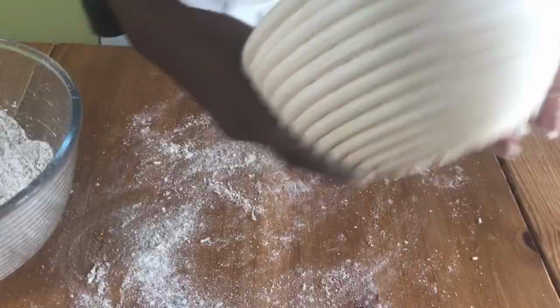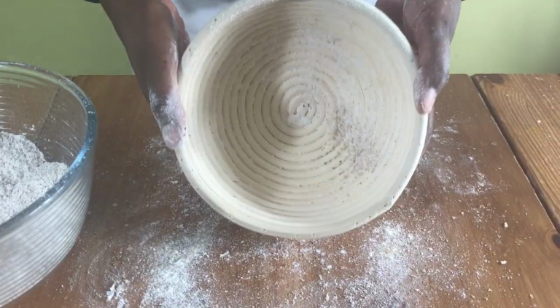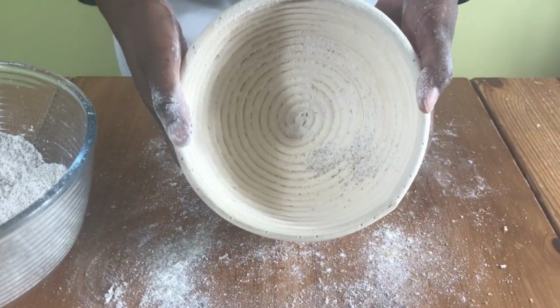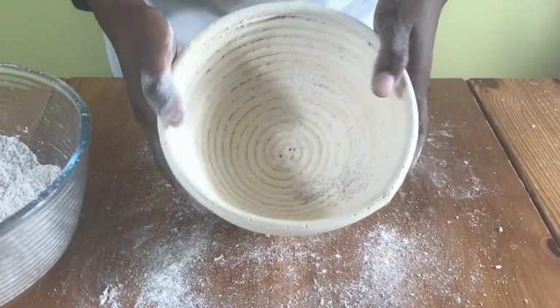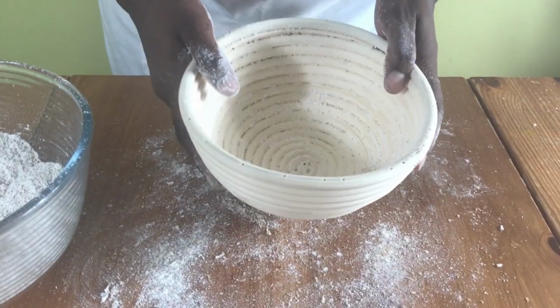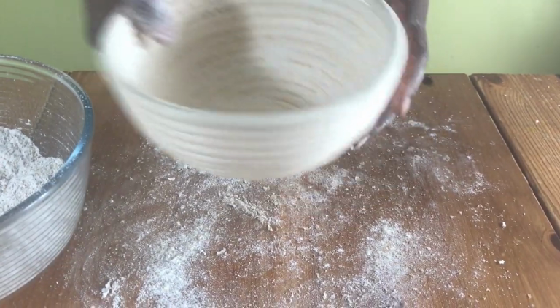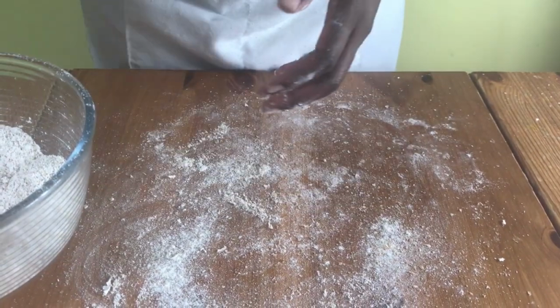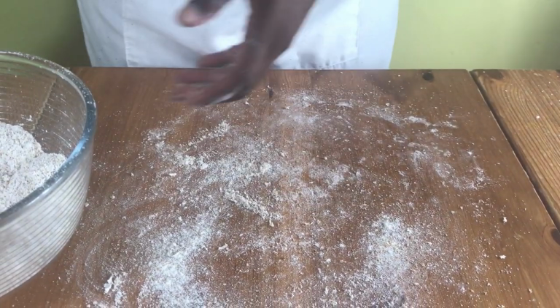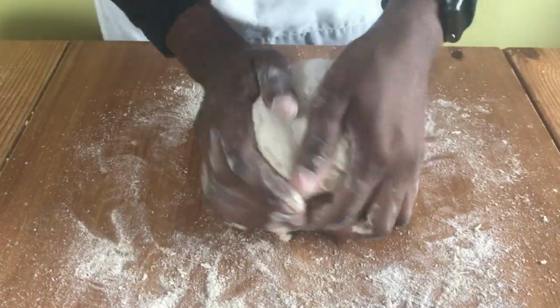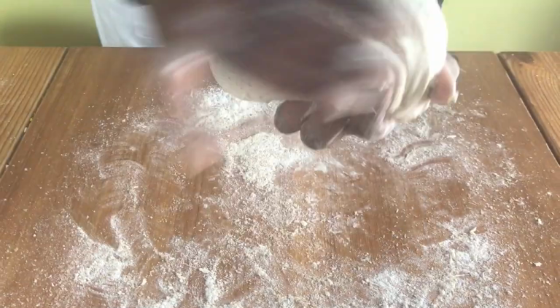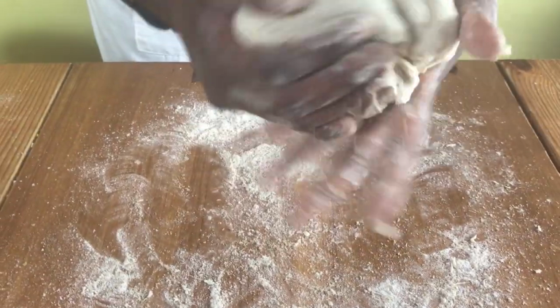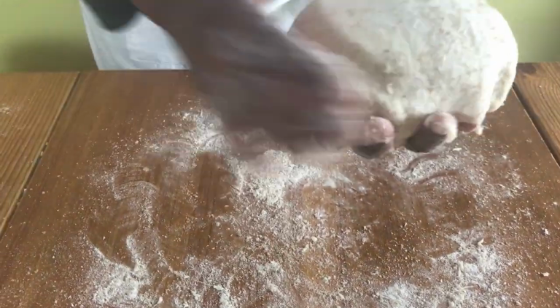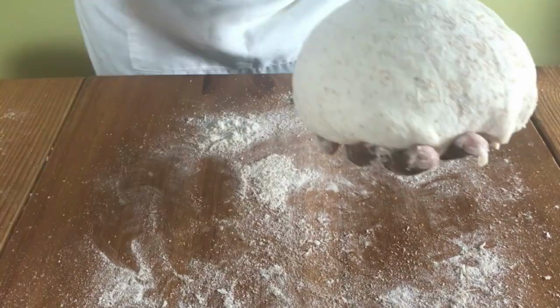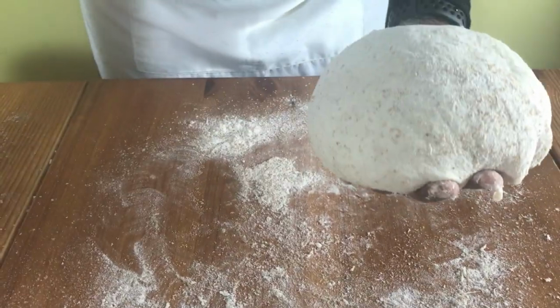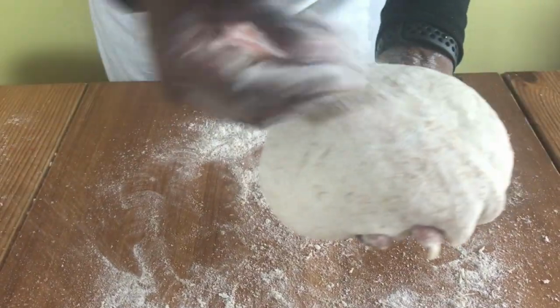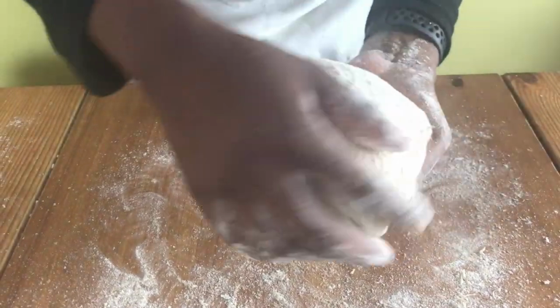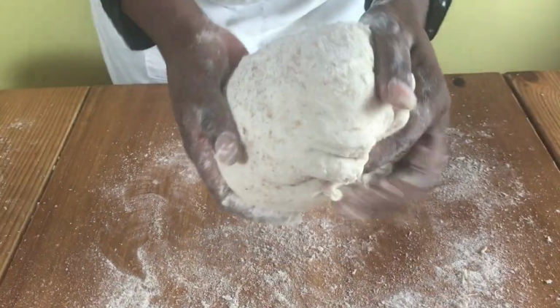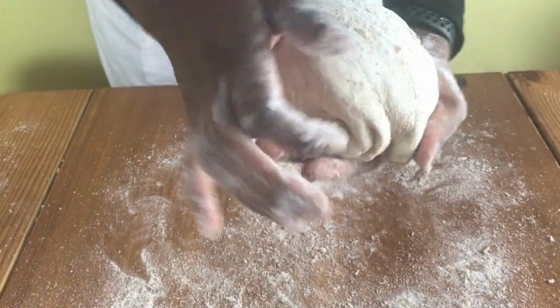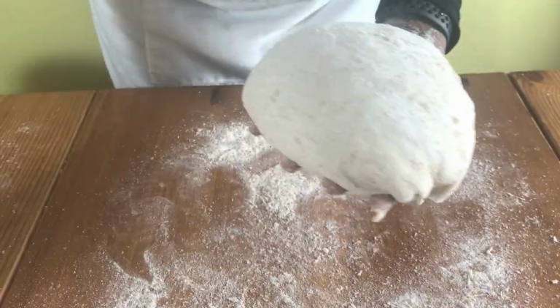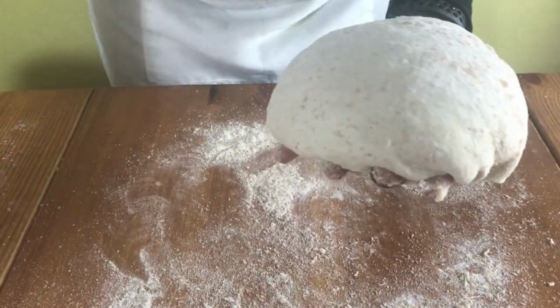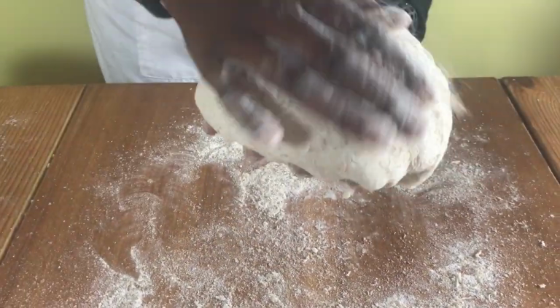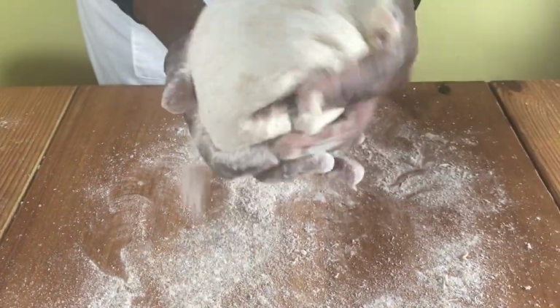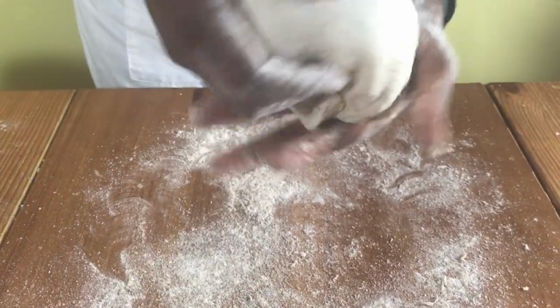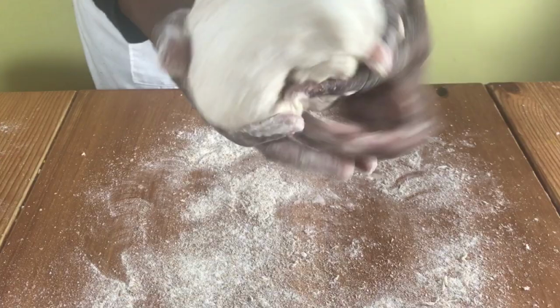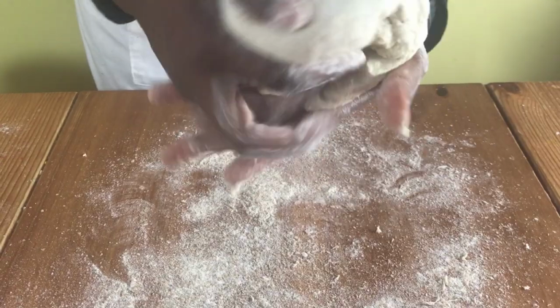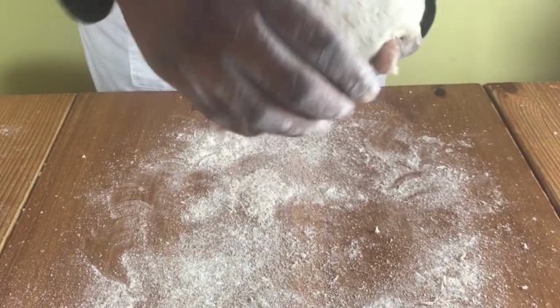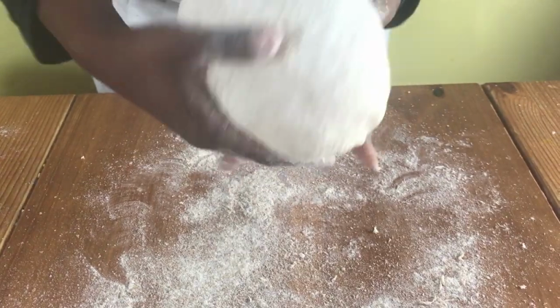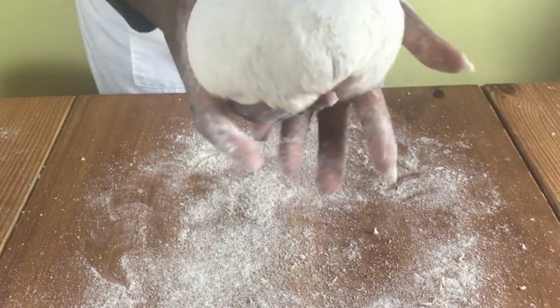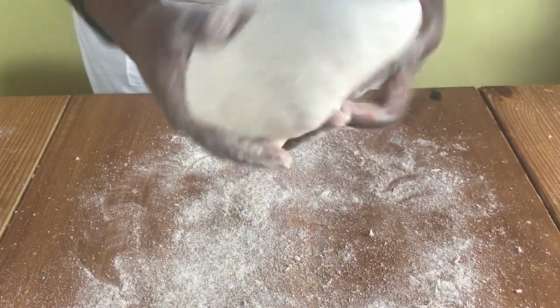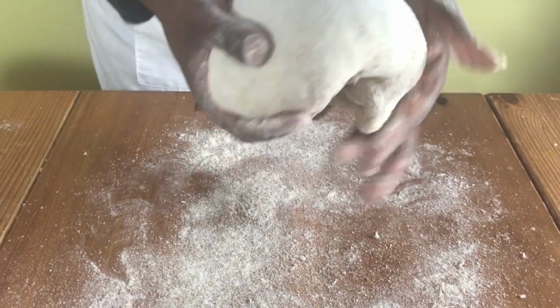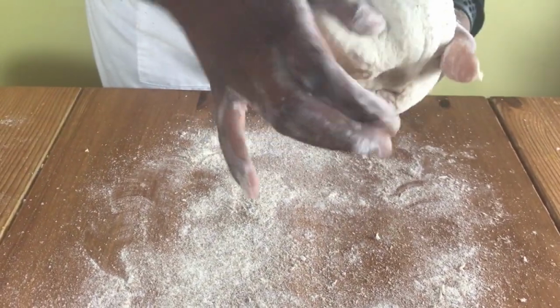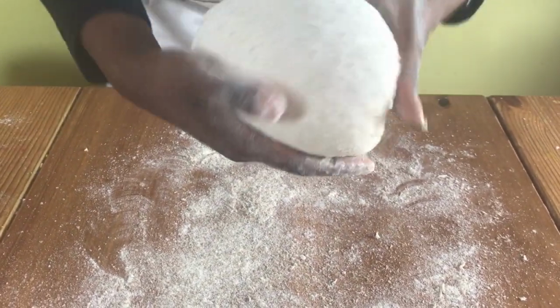Then just put it to one side while you make your bread. I'm already making bread today so I'm just going to show you what to do after you've added the flour. You just shape your dough and then put it in your banneton.